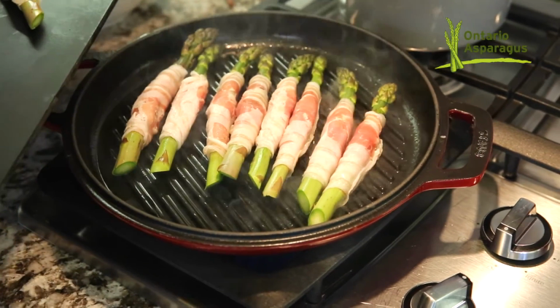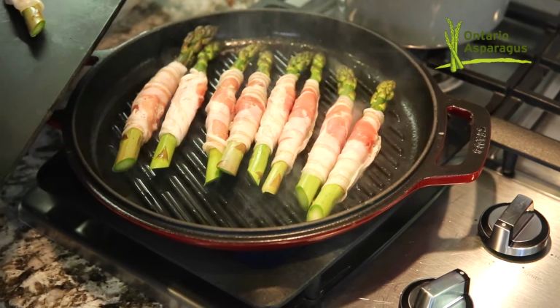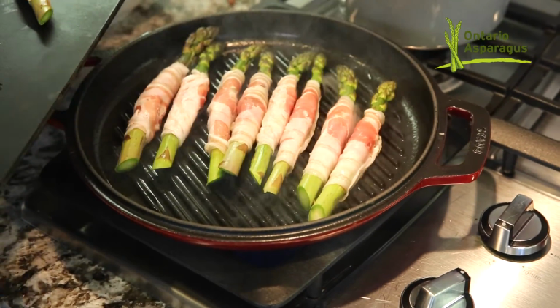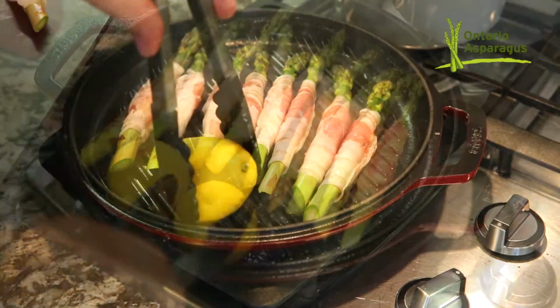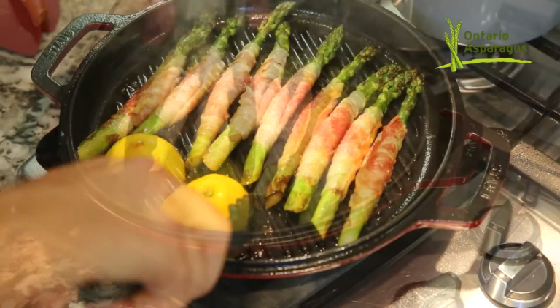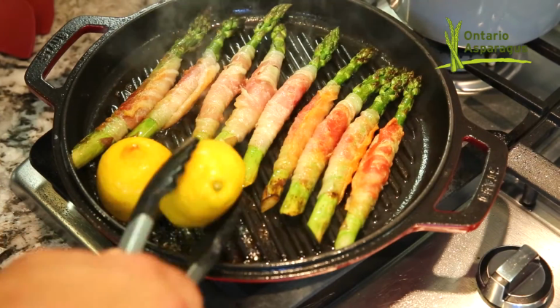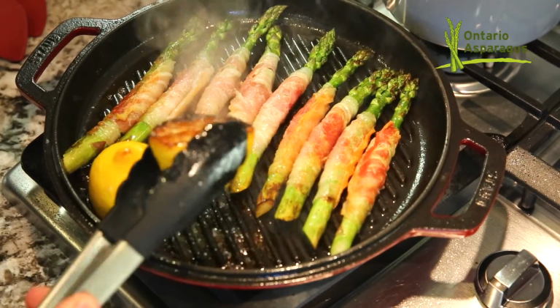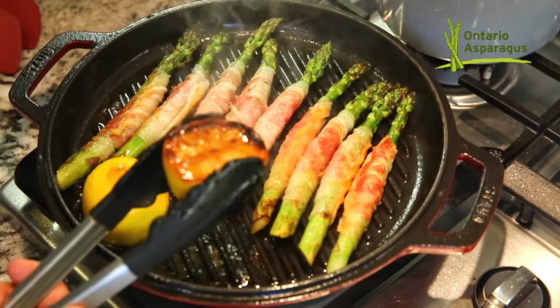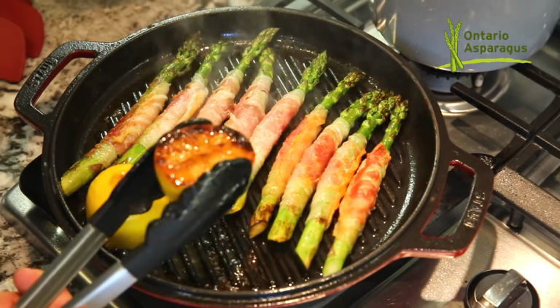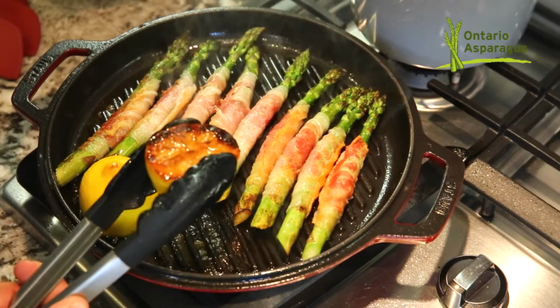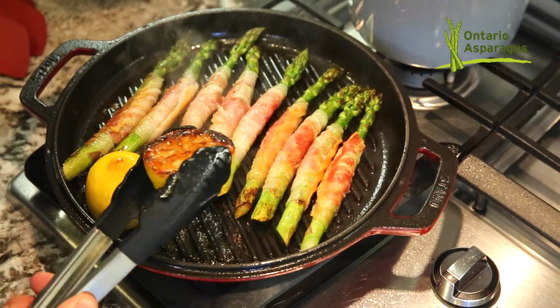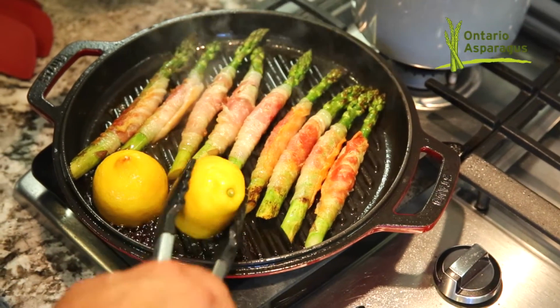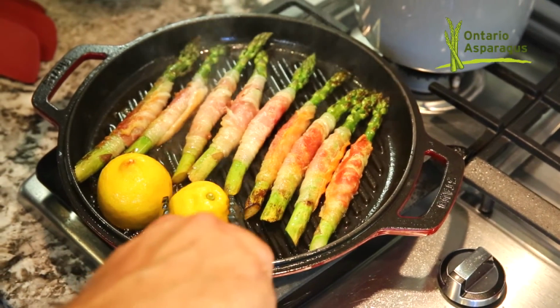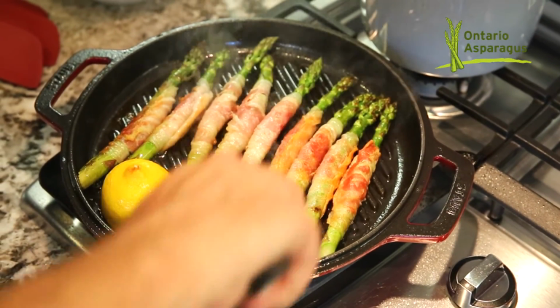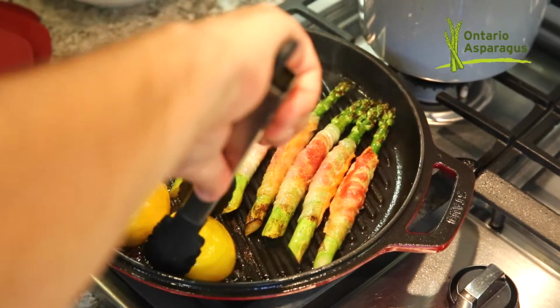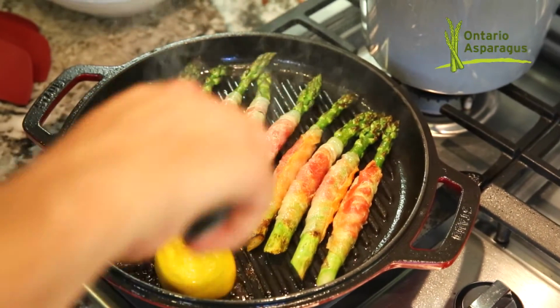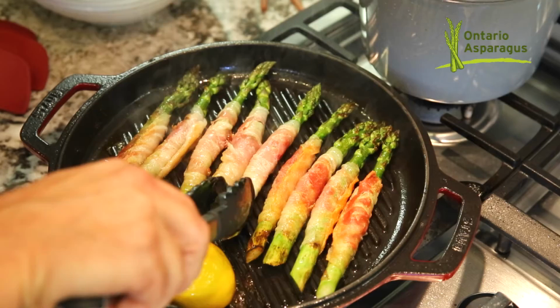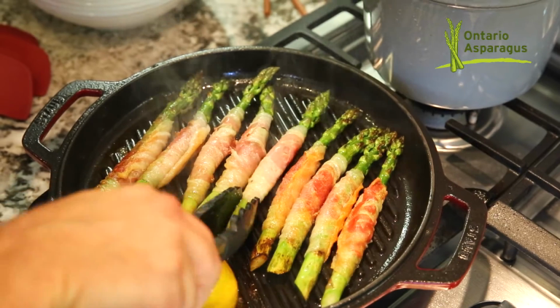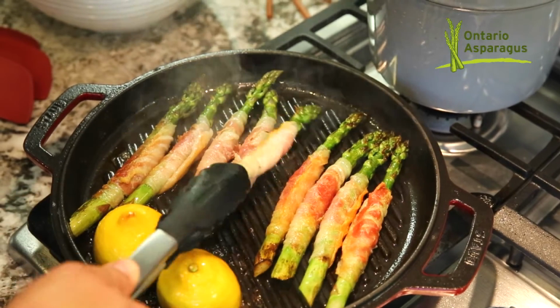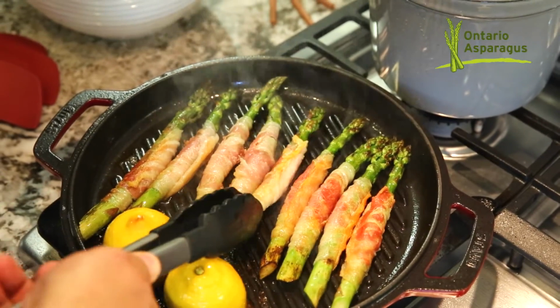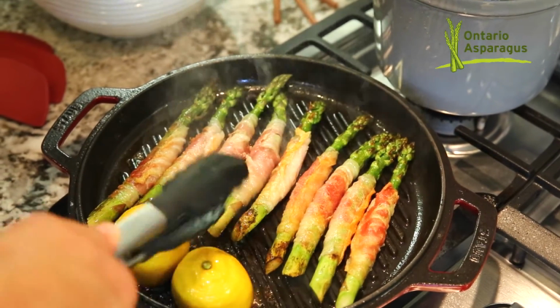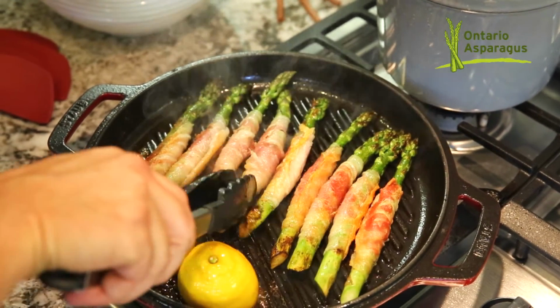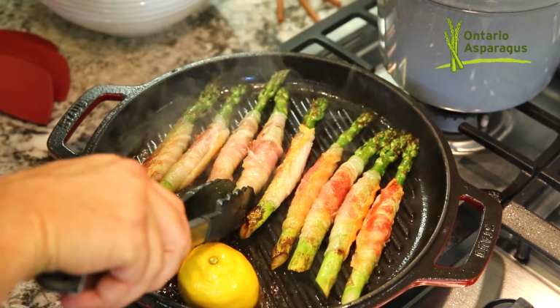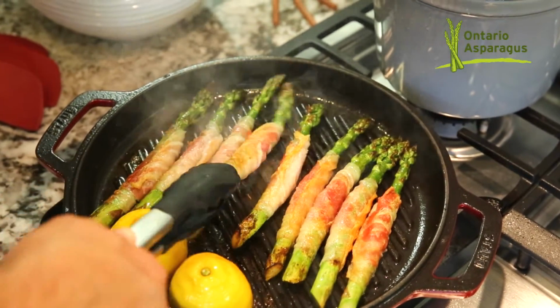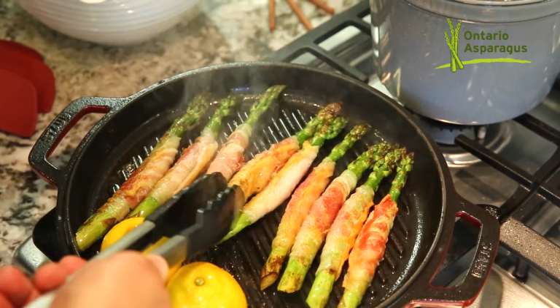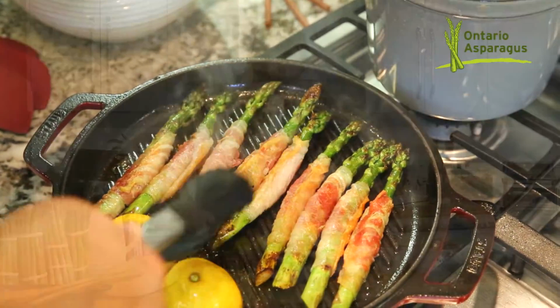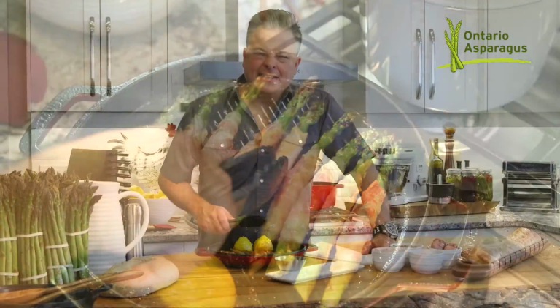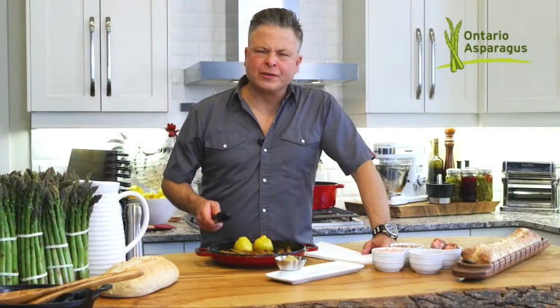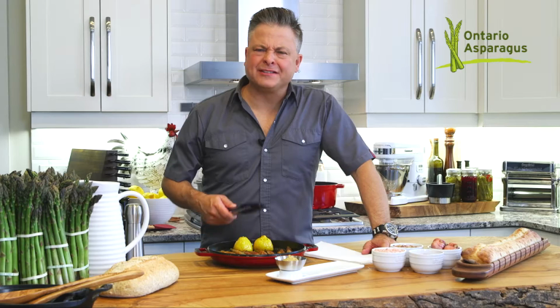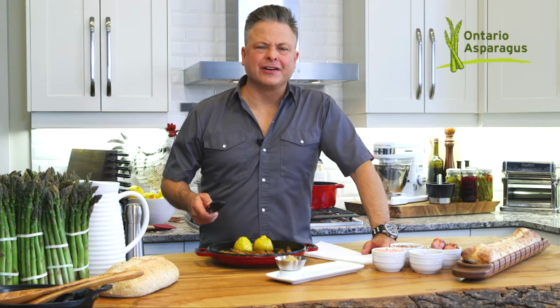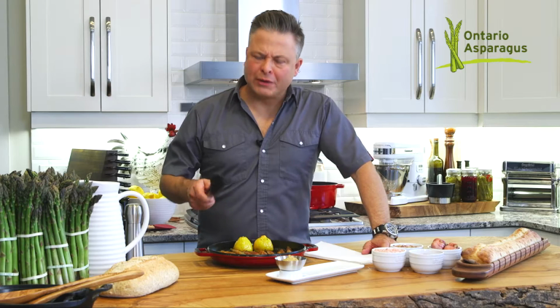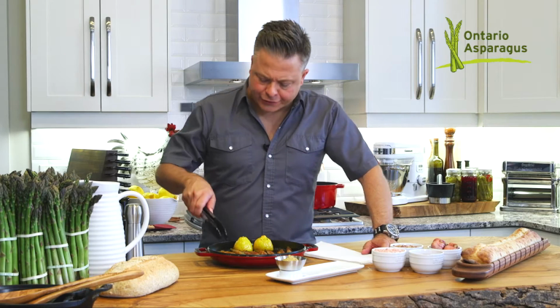Lemons on. You can see that grilling the lemons really caramelizes all the beautiful flavor. And as these char, I just simply turn them over. These crispy asparagus are ready to serve.